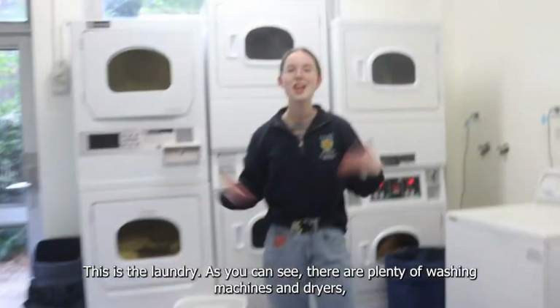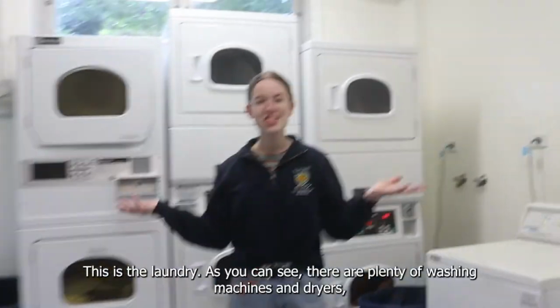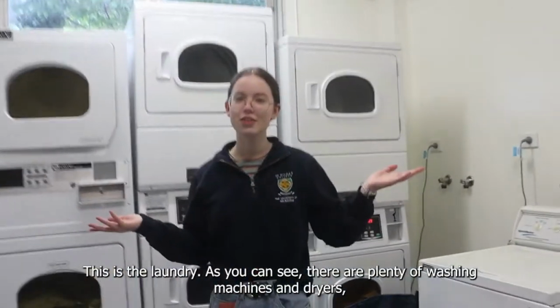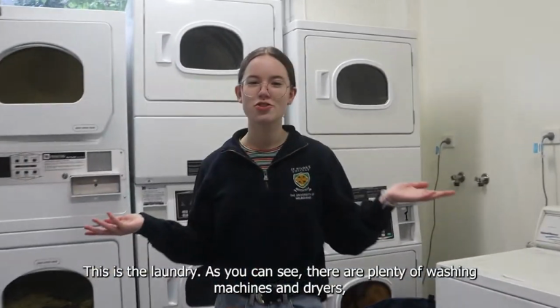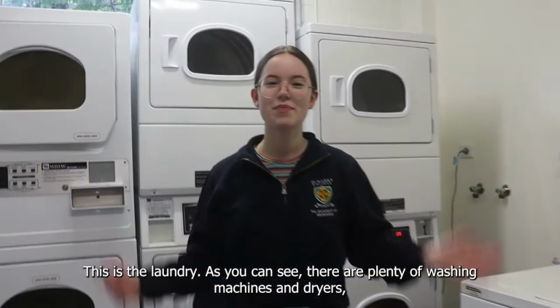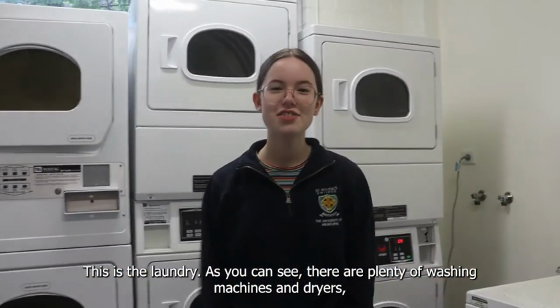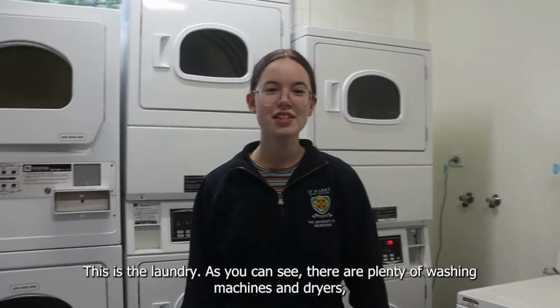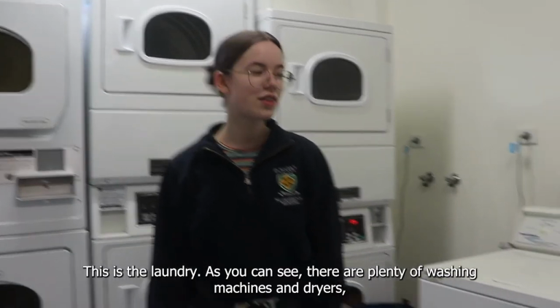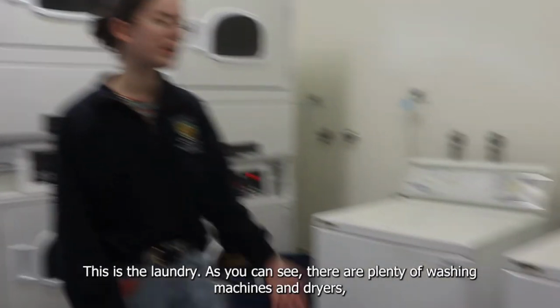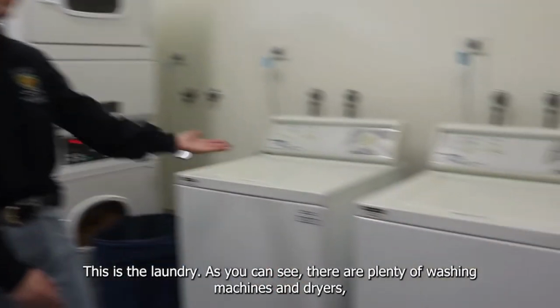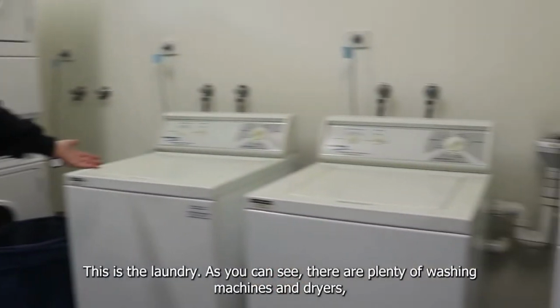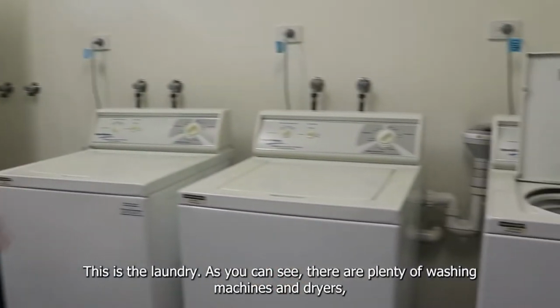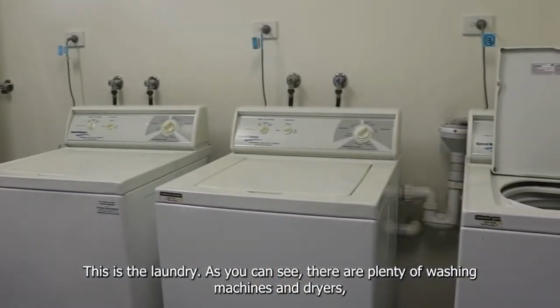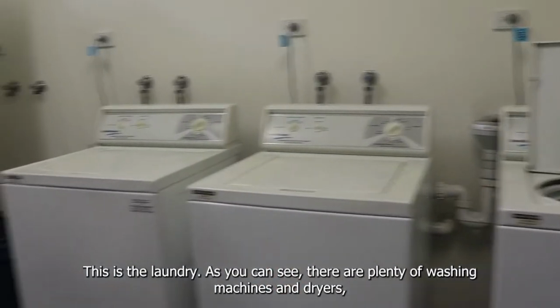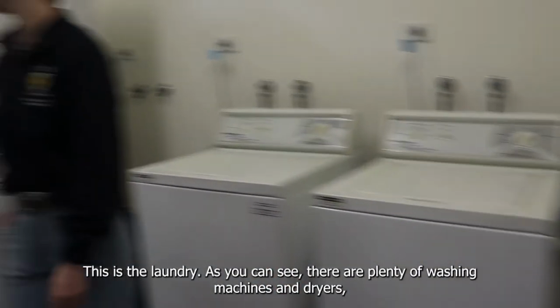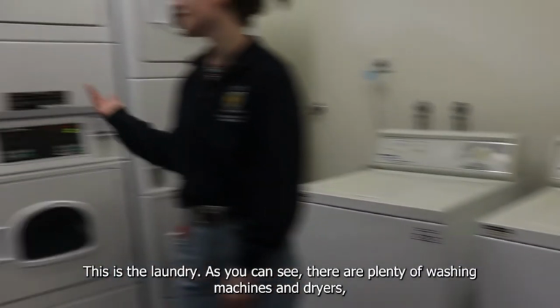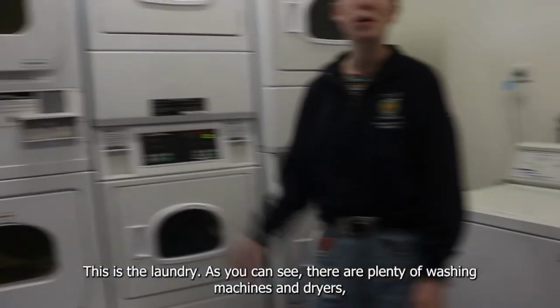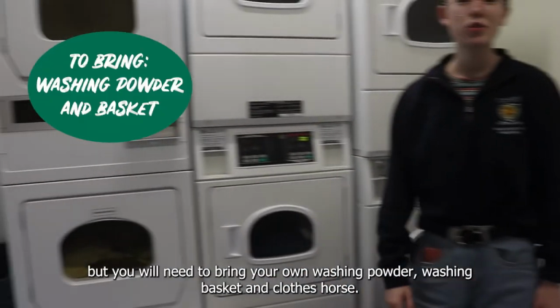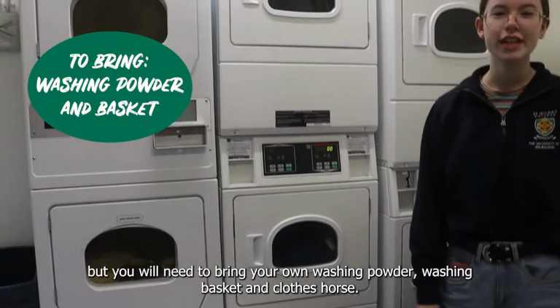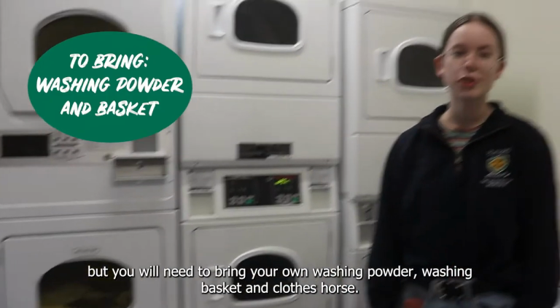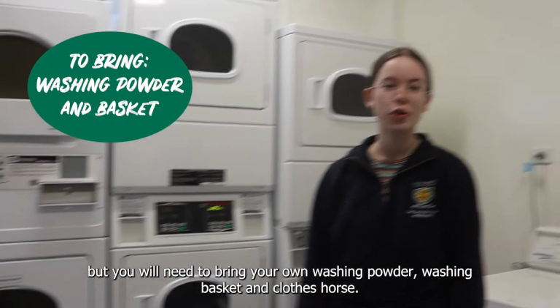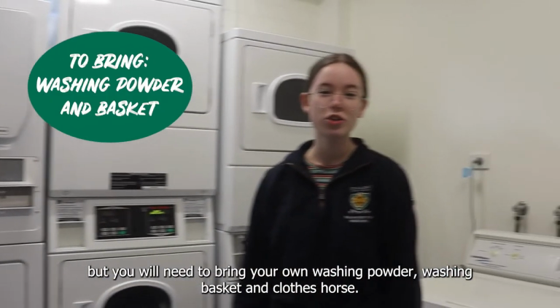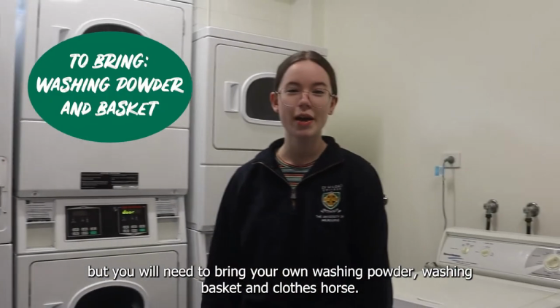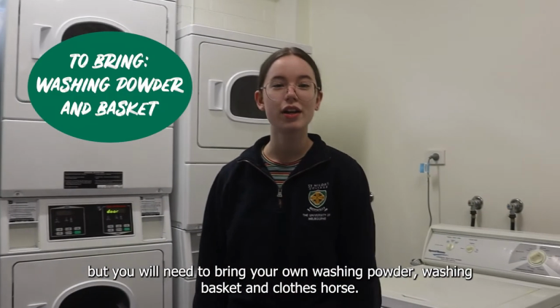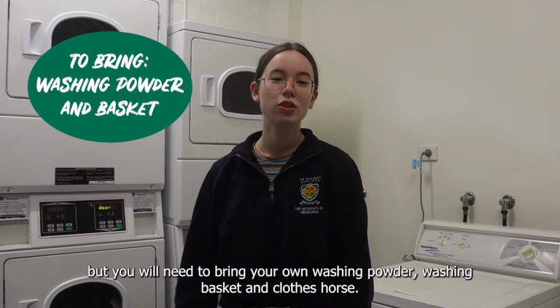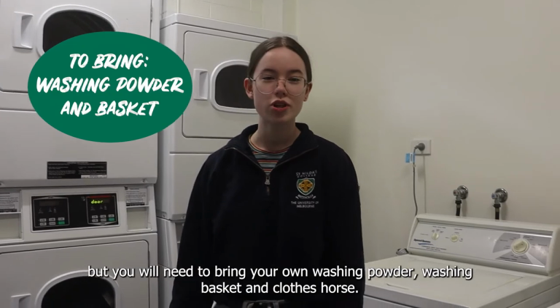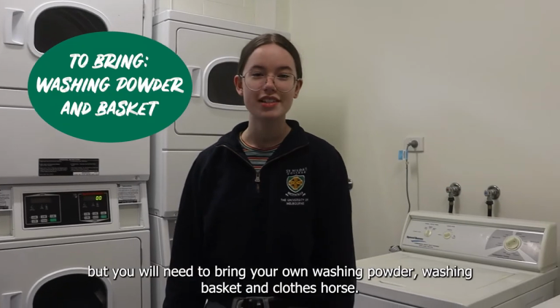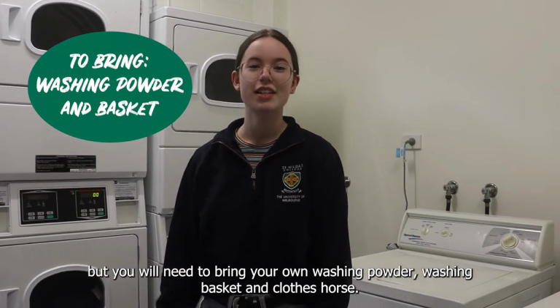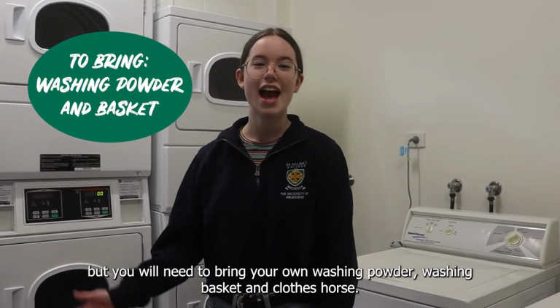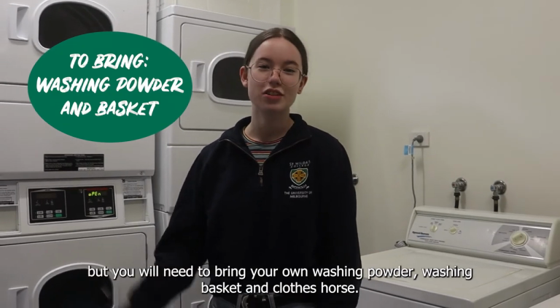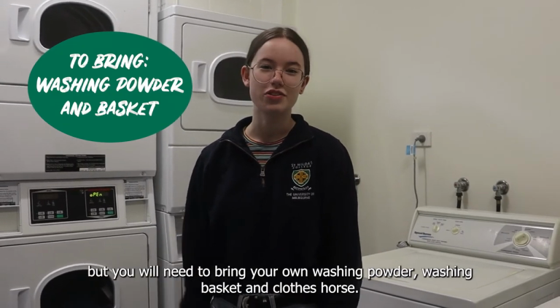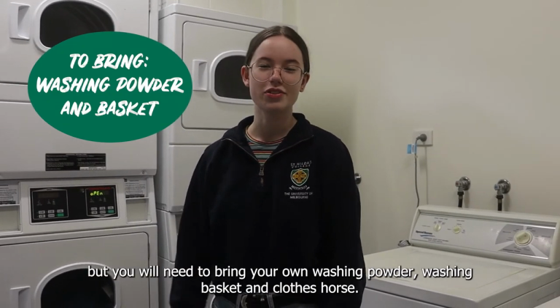This is the laundry. As you can see, there are plenty of washing machines and dryers, but you will need to bring your own washing powder, laundry basket and clothes horse.